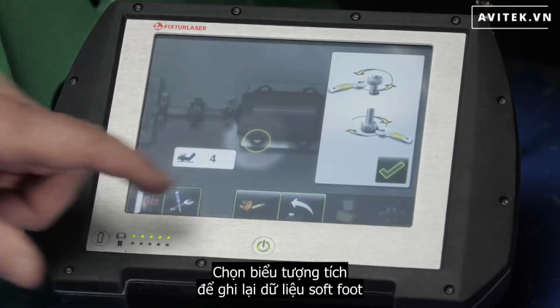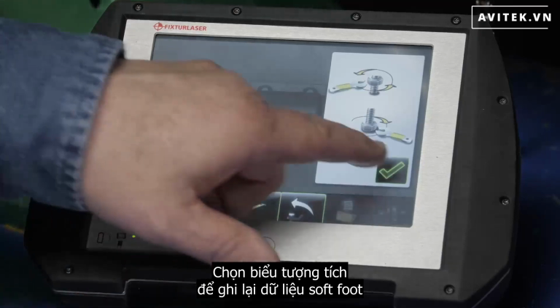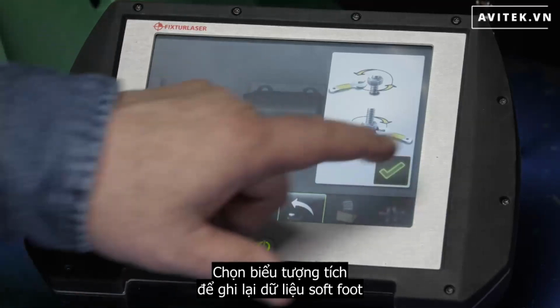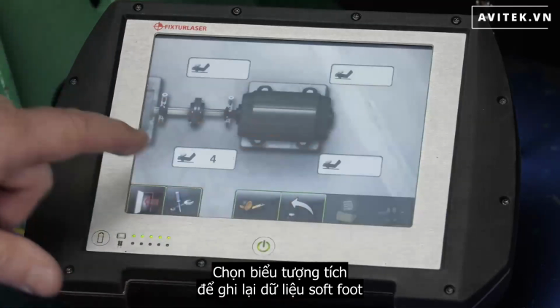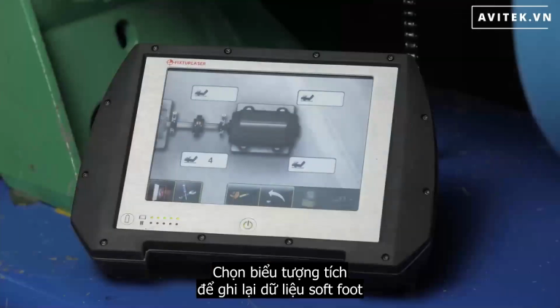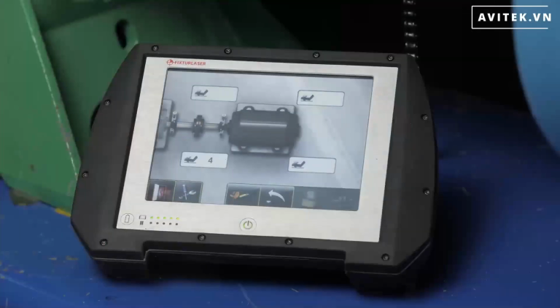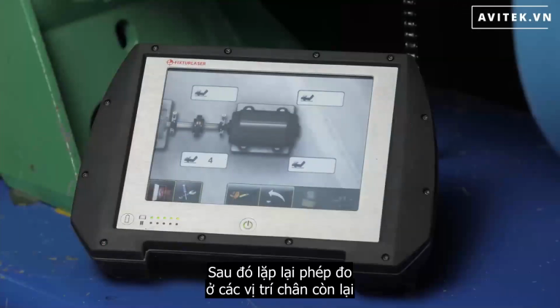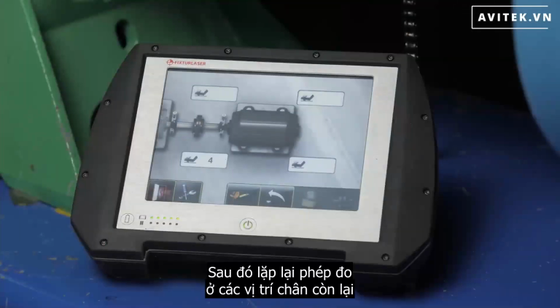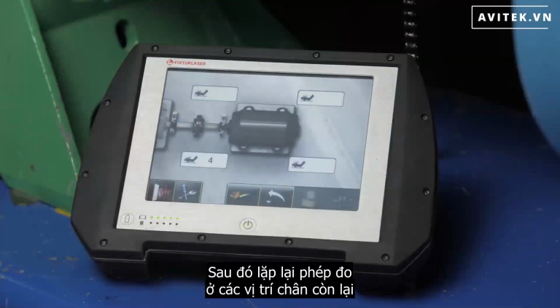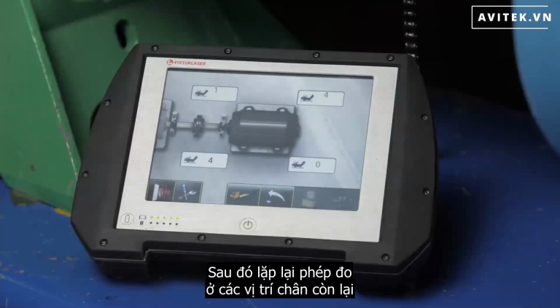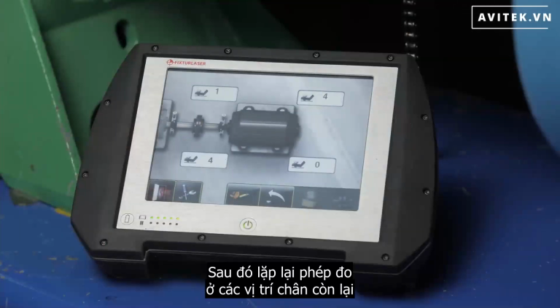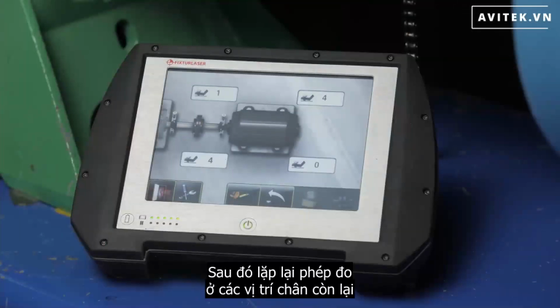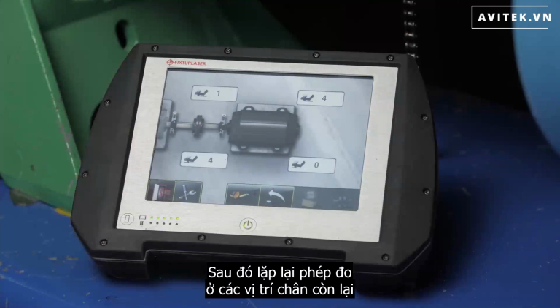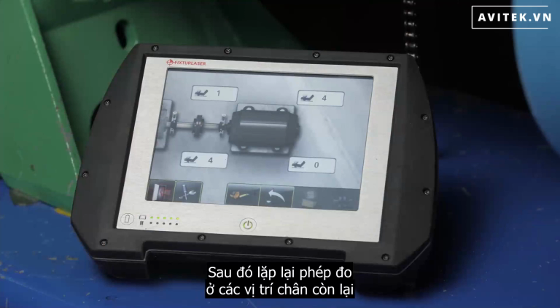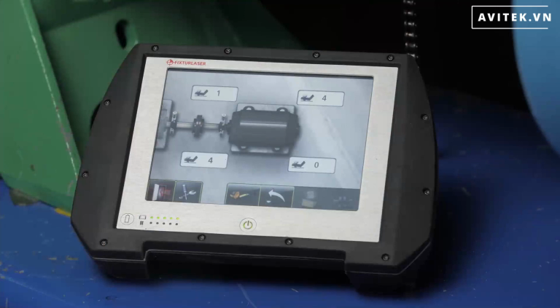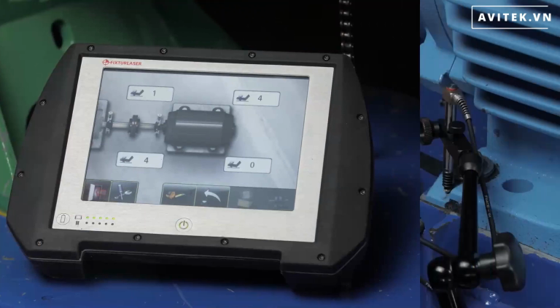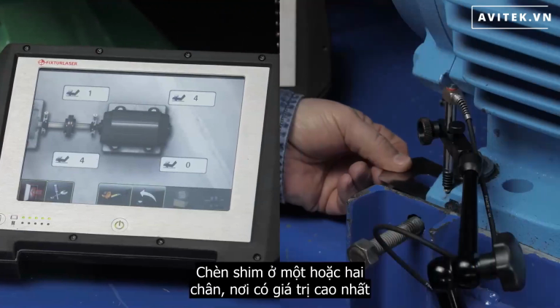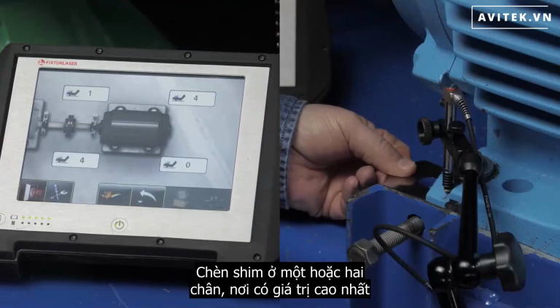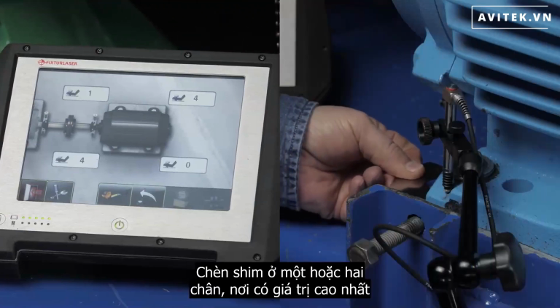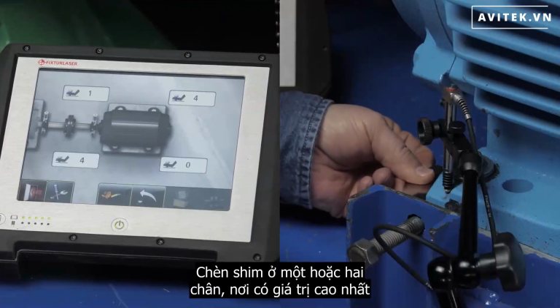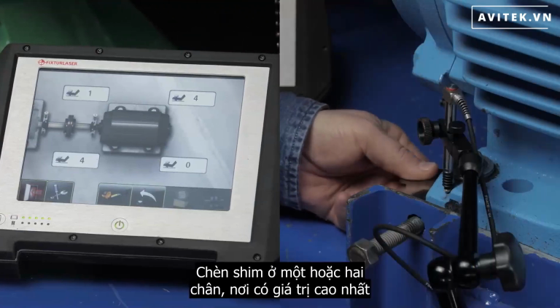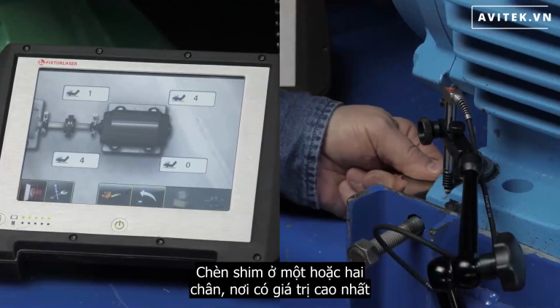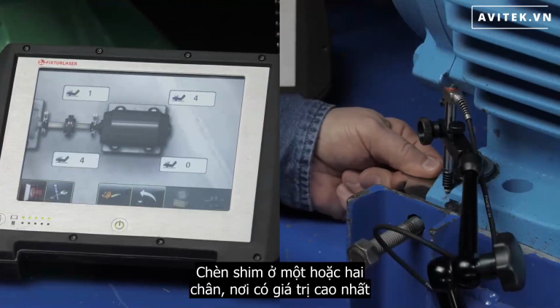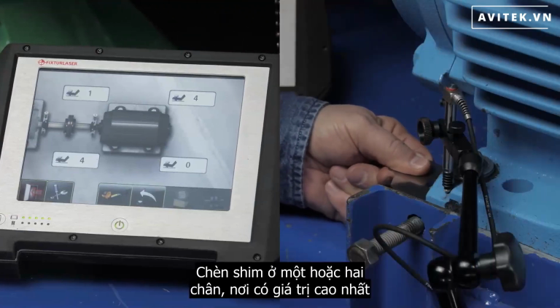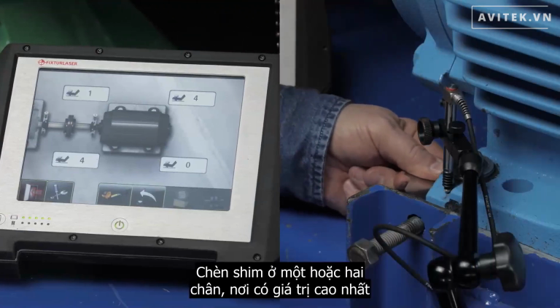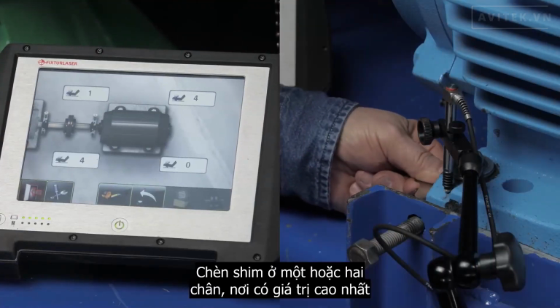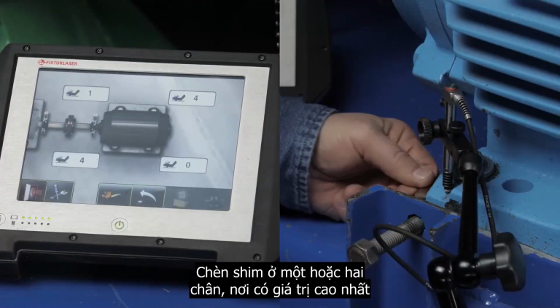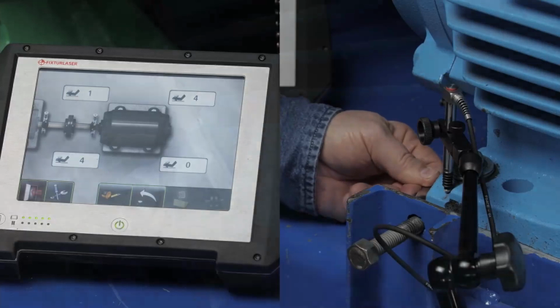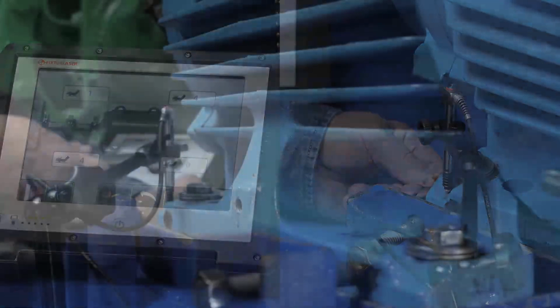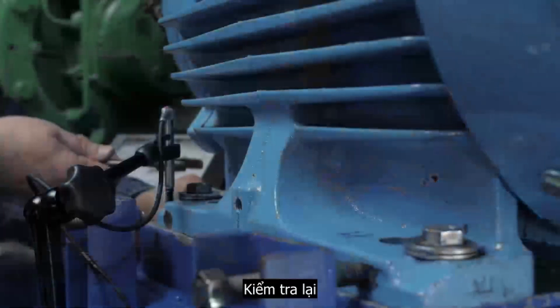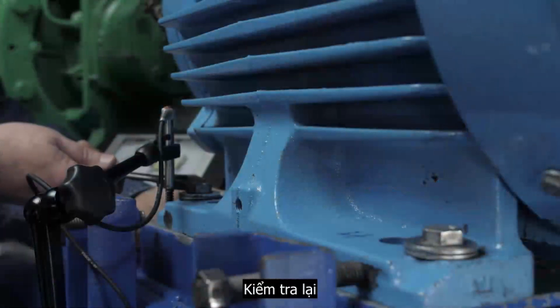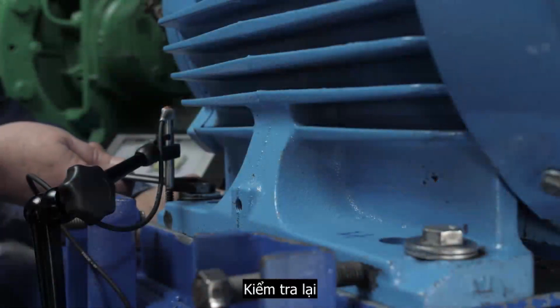The bolt is loosened and then retightened. Select the check icon to record the soft foot data. Subsequently, the remaining soft feet are checked. Shim one foot of the two with the highest values, and then recheck.